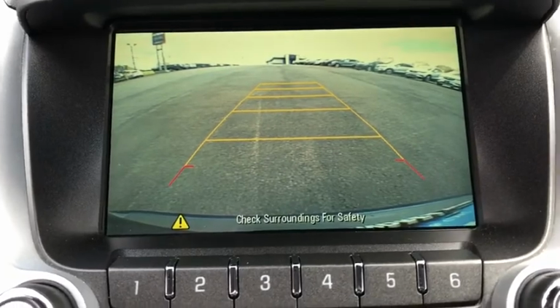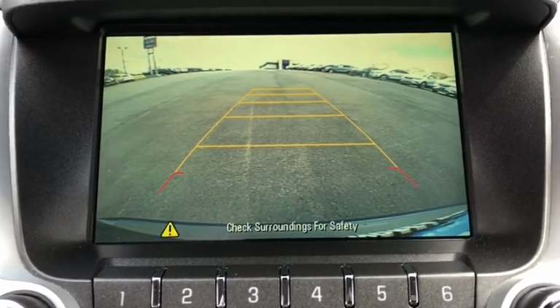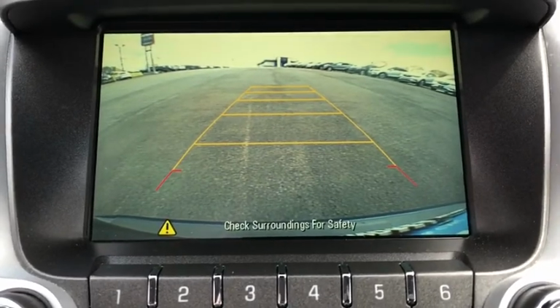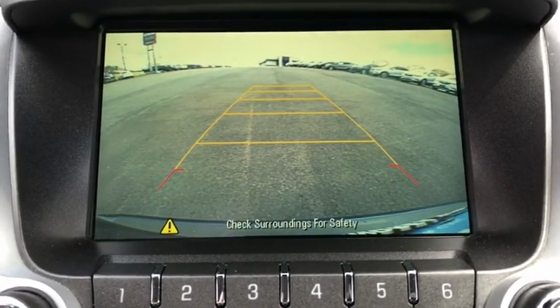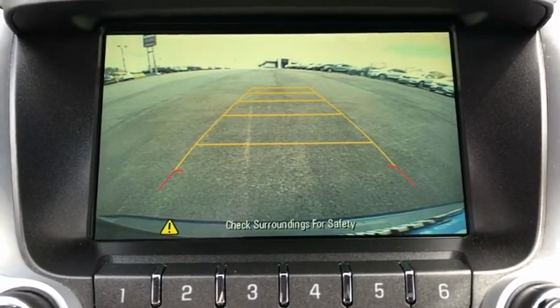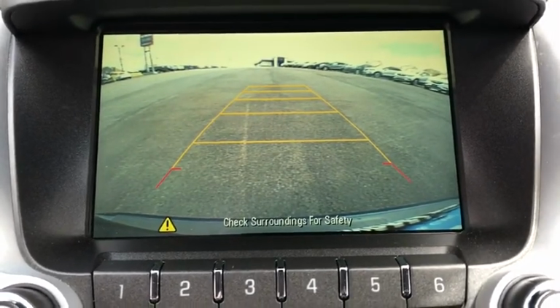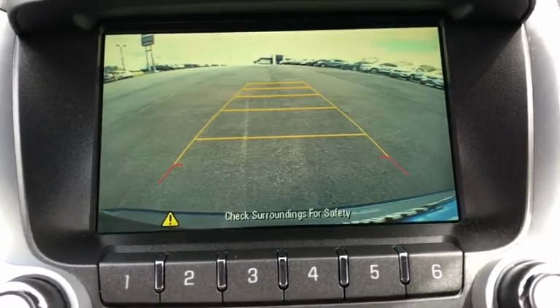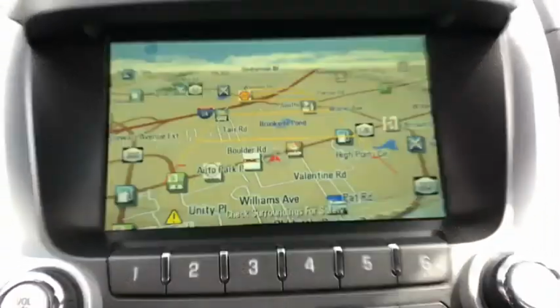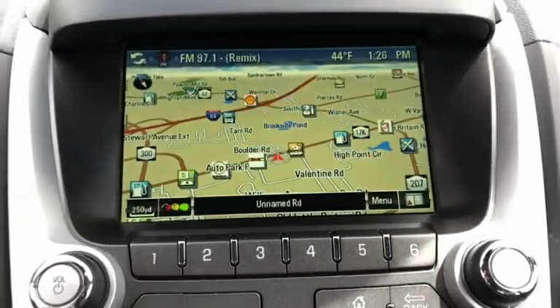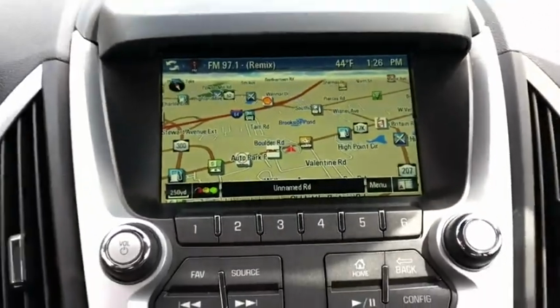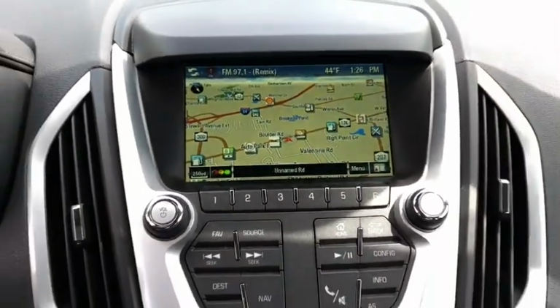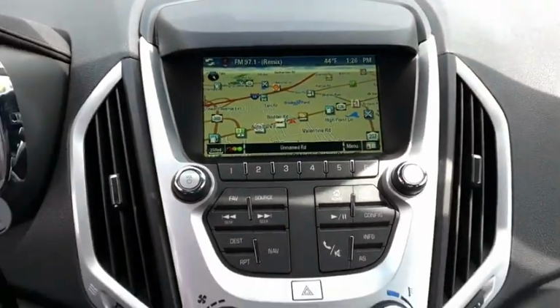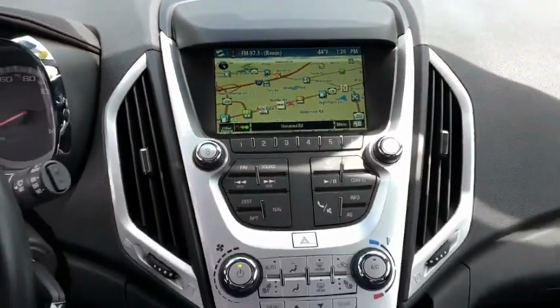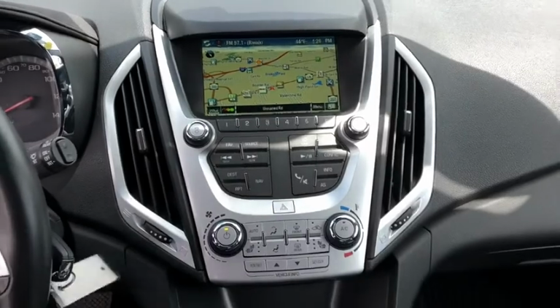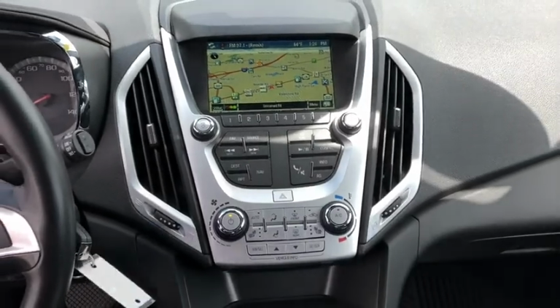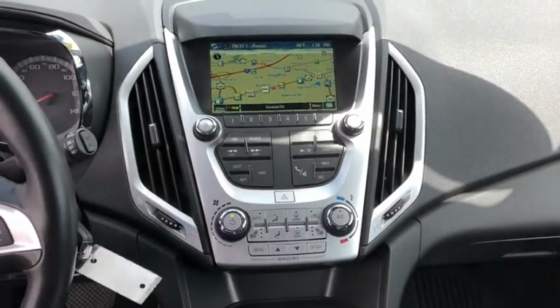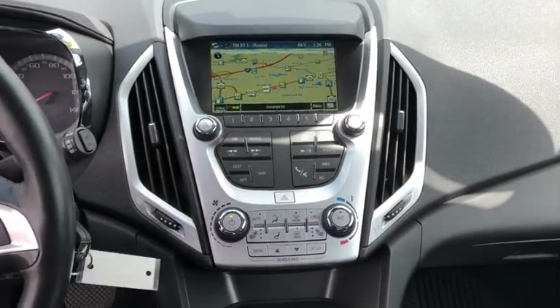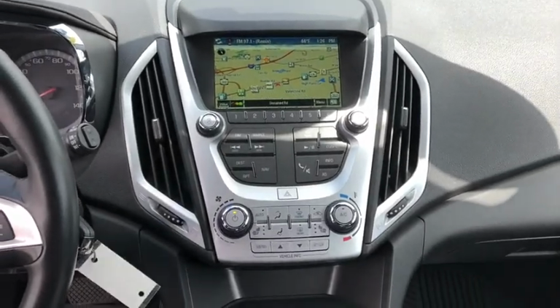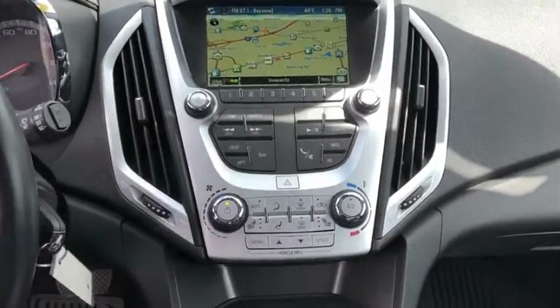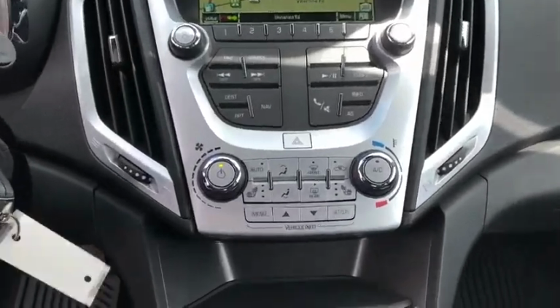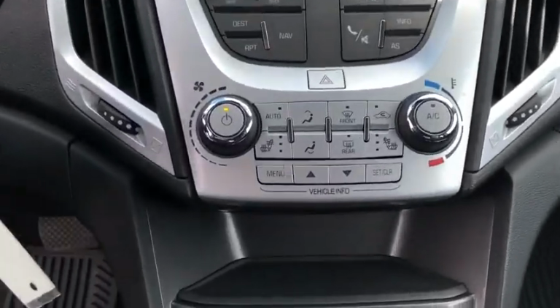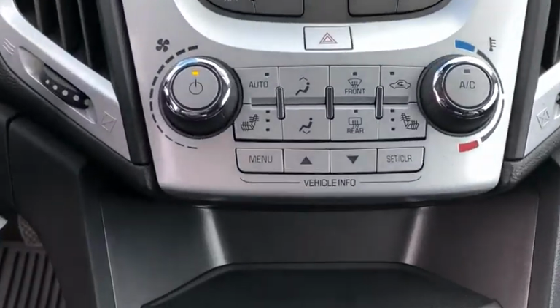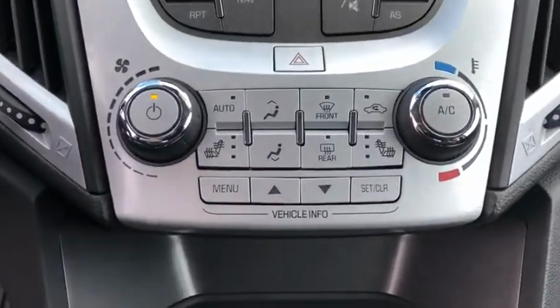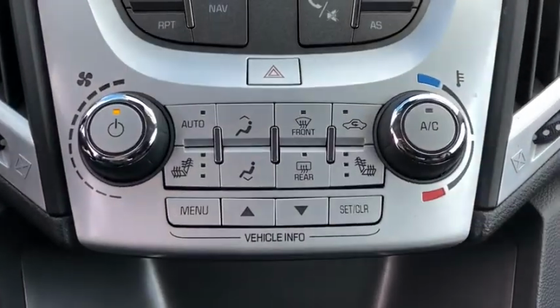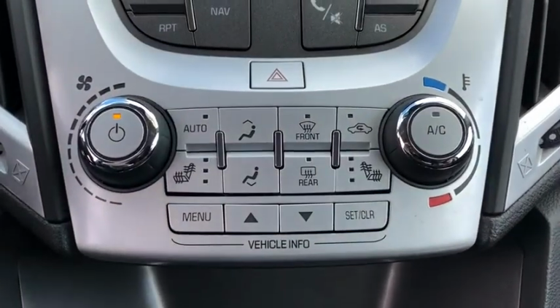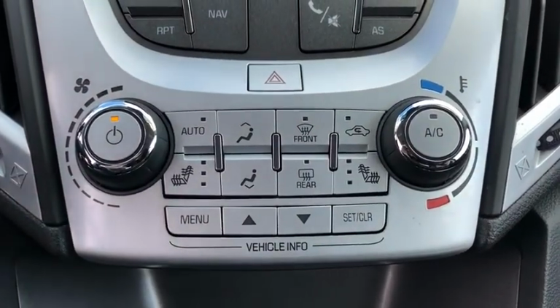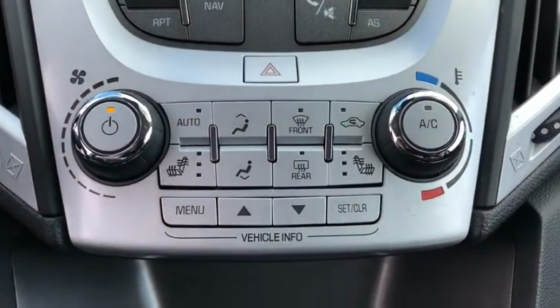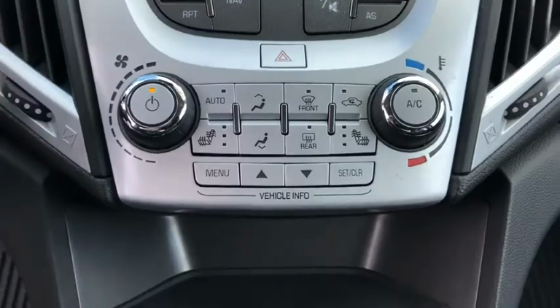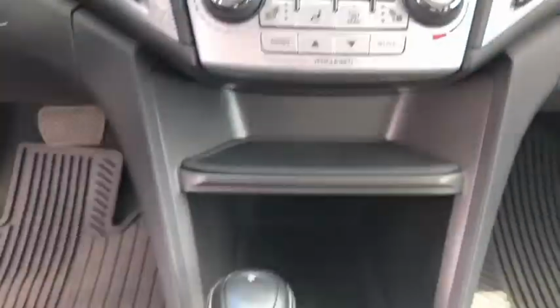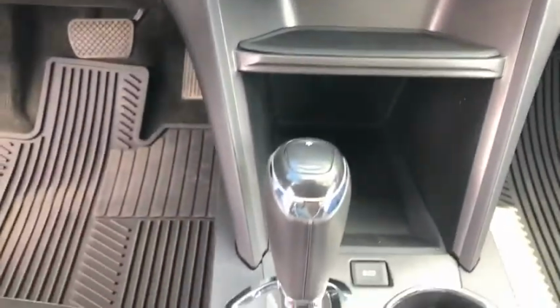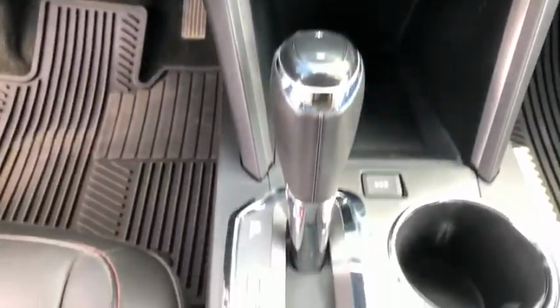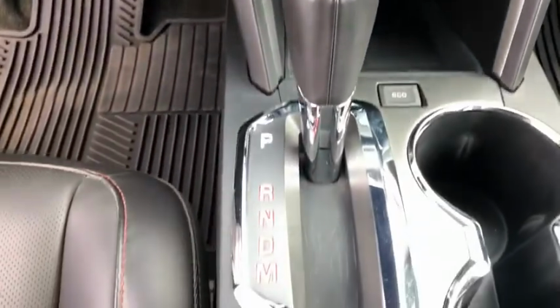Bluetooth, leather-wrapped steering wheel, adjustable steering wheel, power steering, cruise control, floor mats, four-wheel disc brakes, auto-dimming rear-view mirror, aluminum wheels, premium sound system.